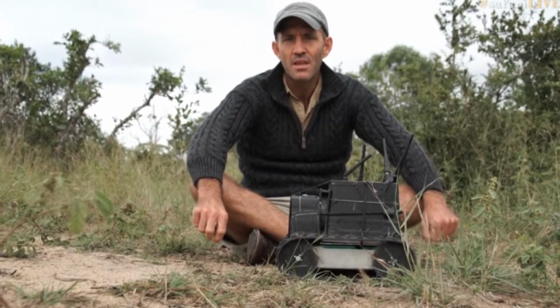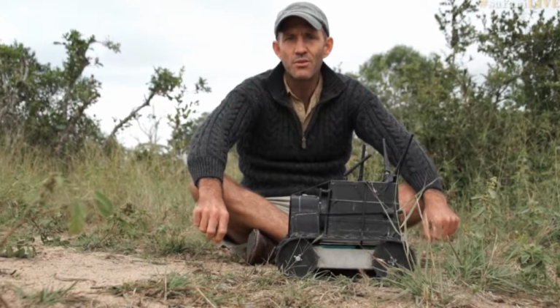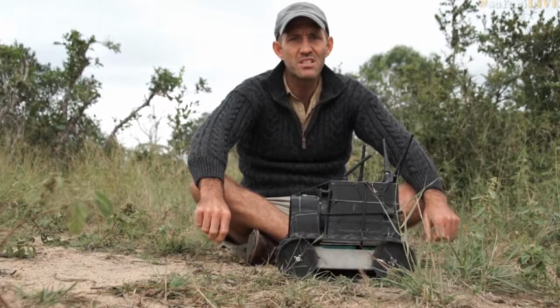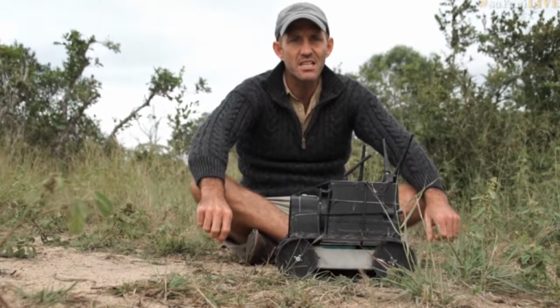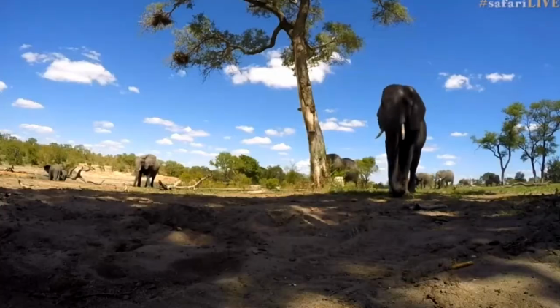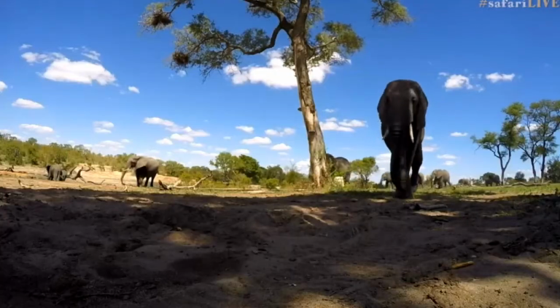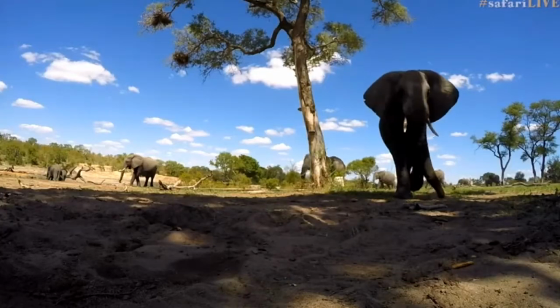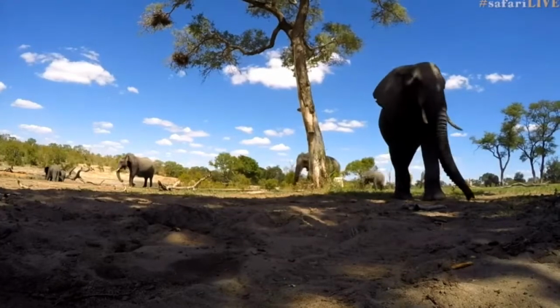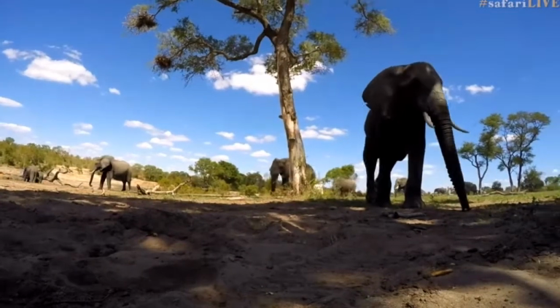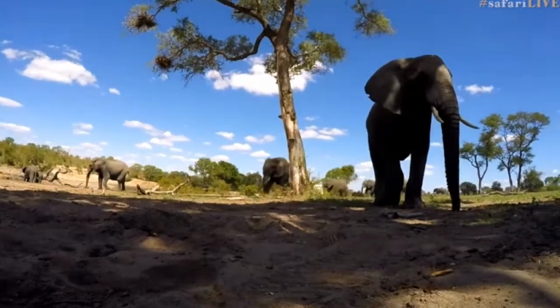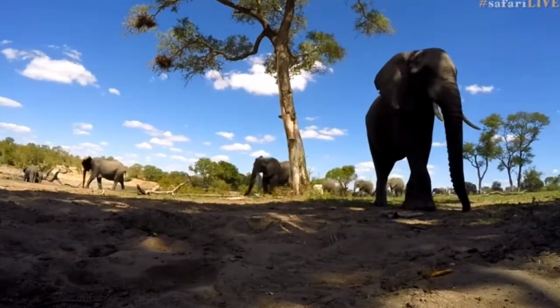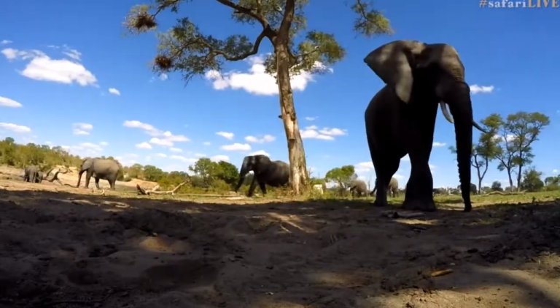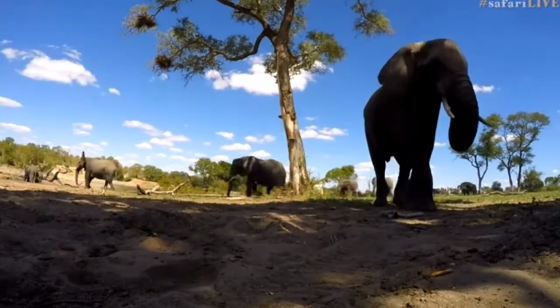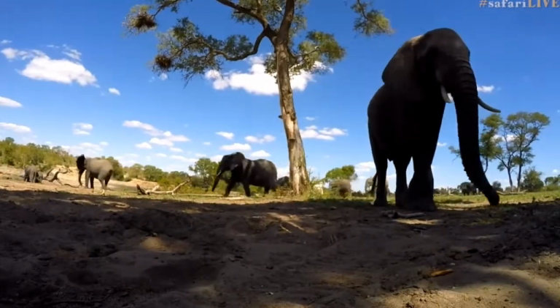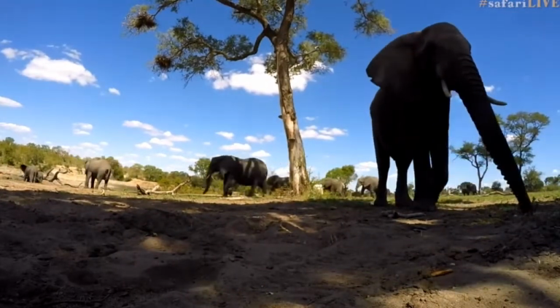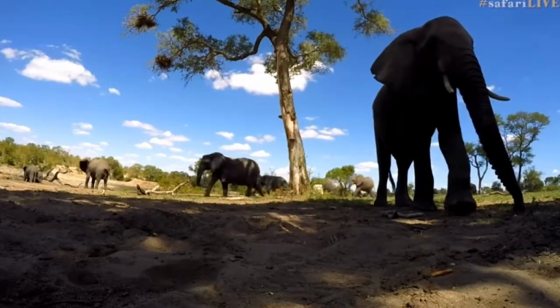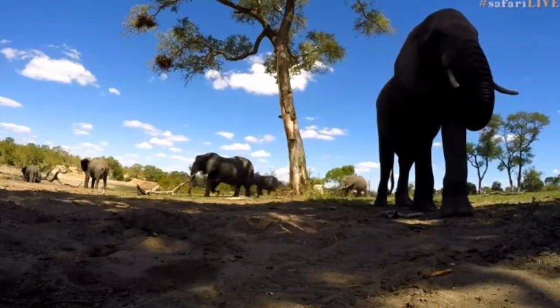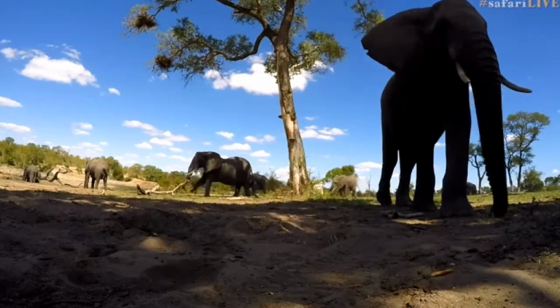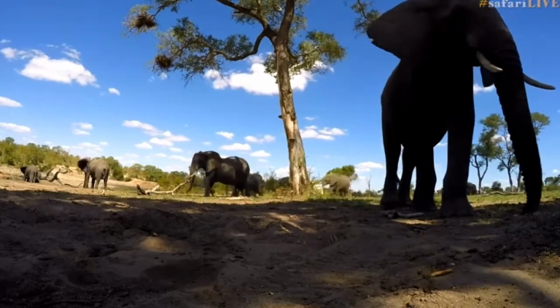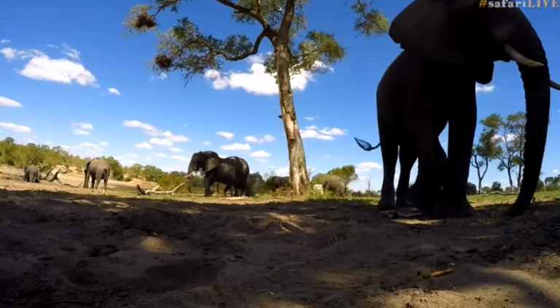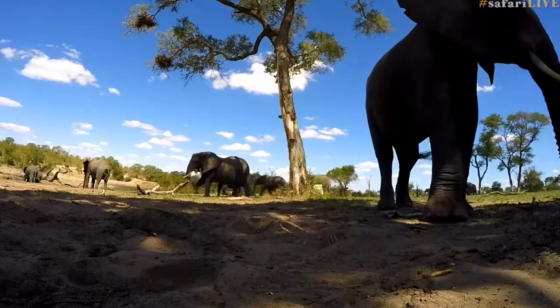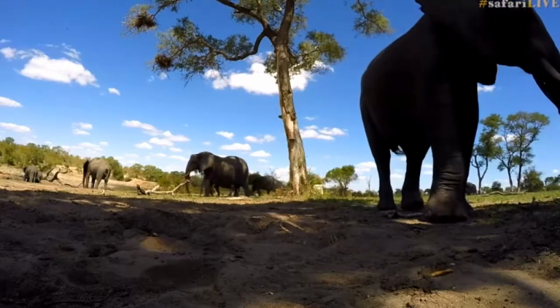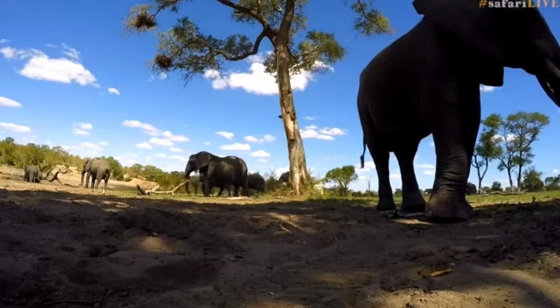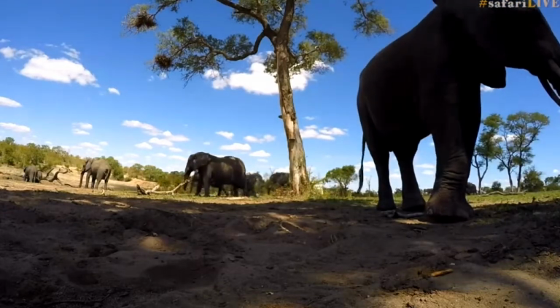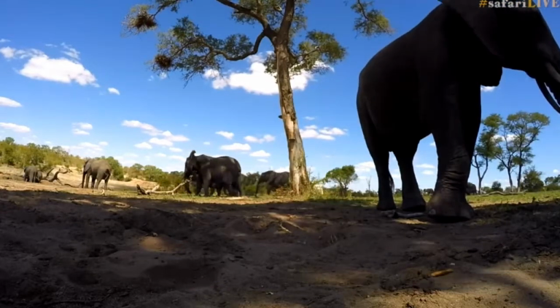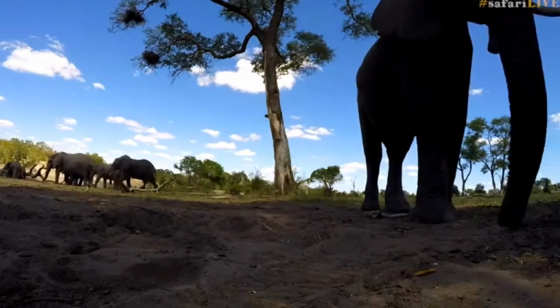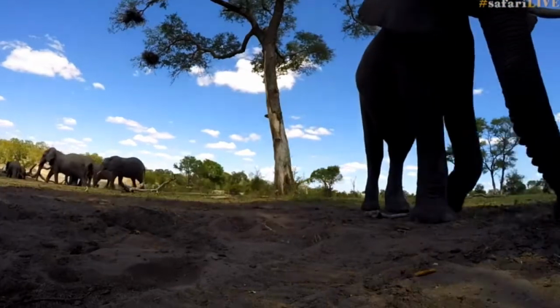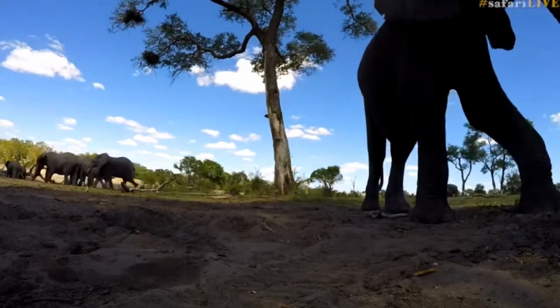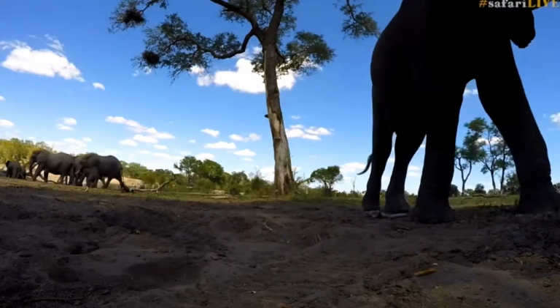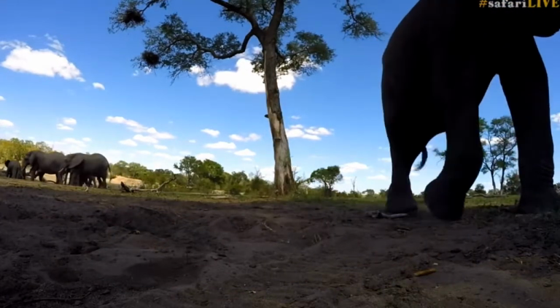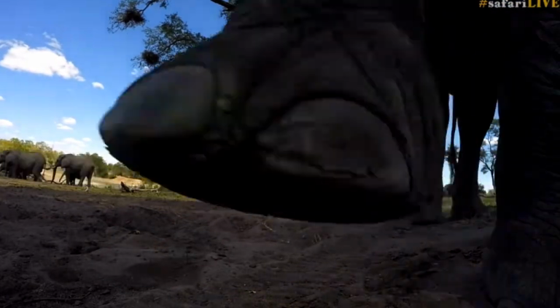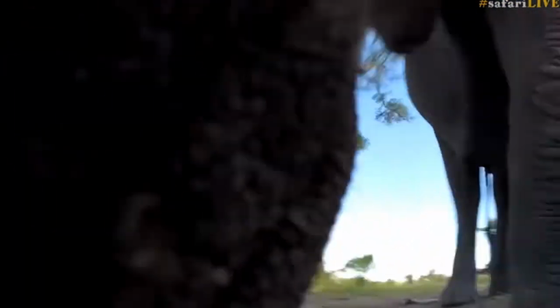A few days later, however, a young bull came down to drink and walked past him once, took its drink, turned round, walked back again, and then kicked him from the water.